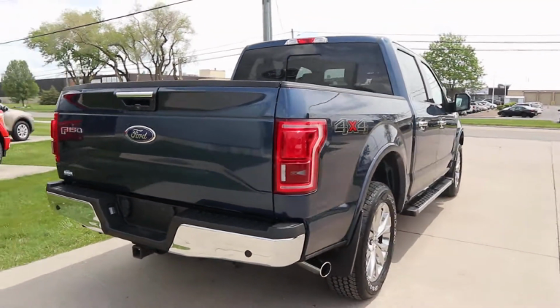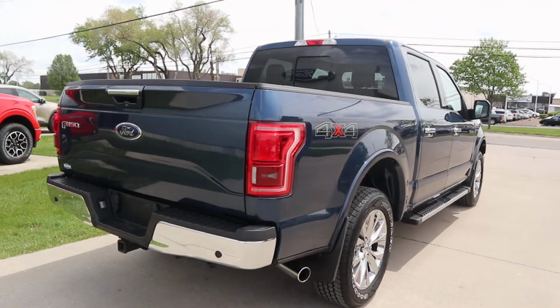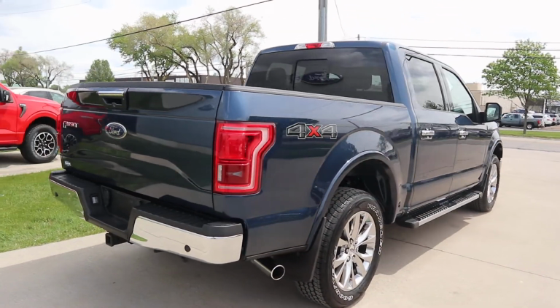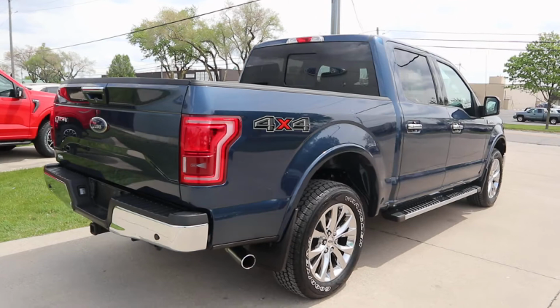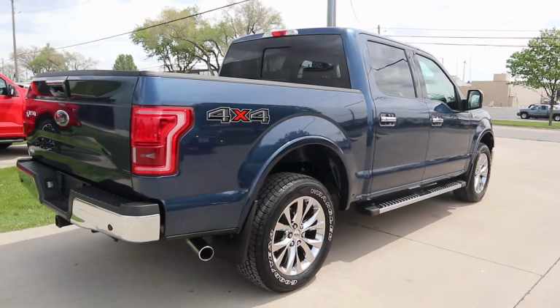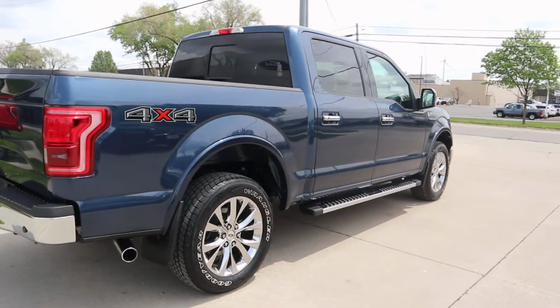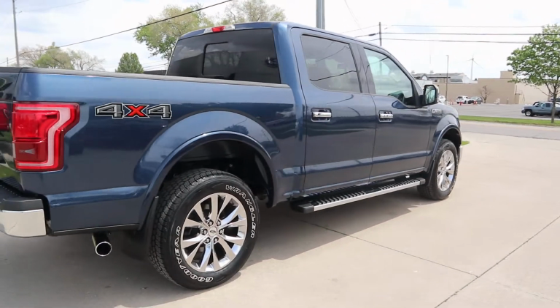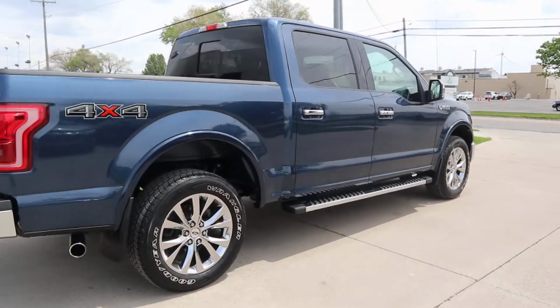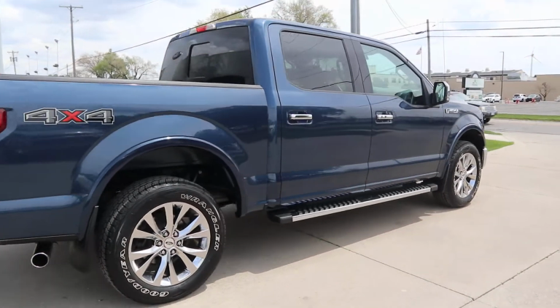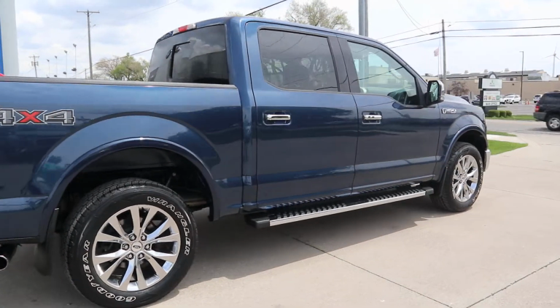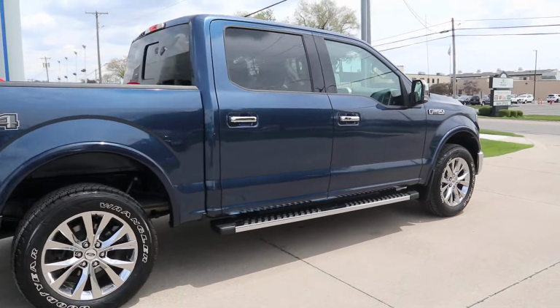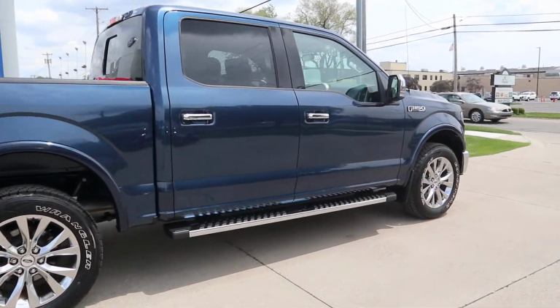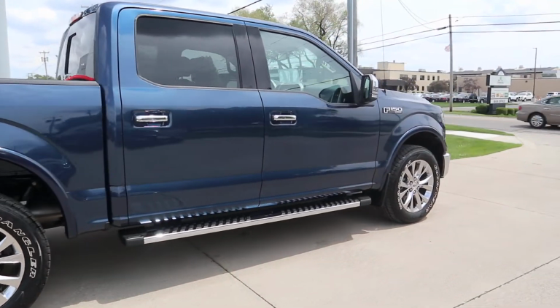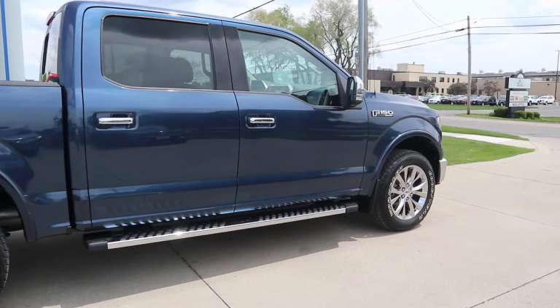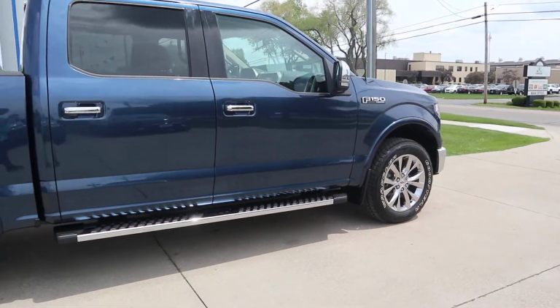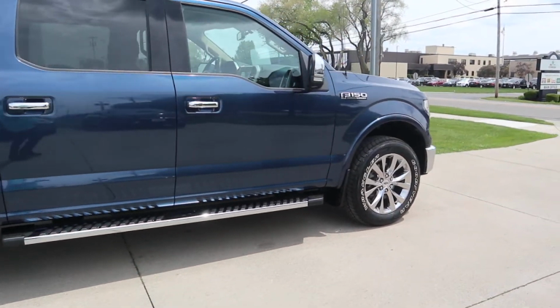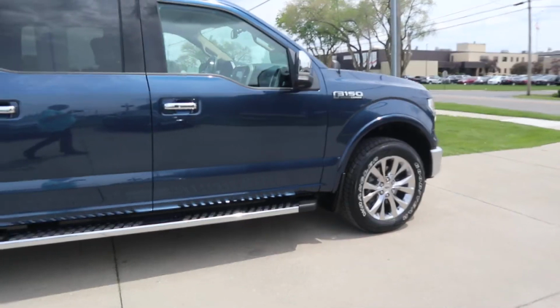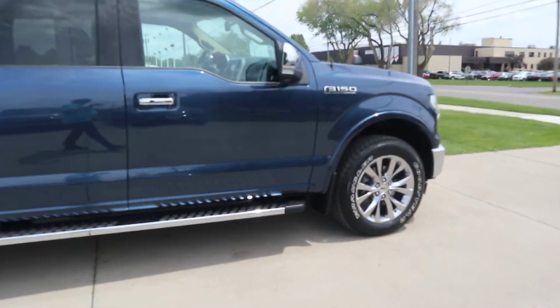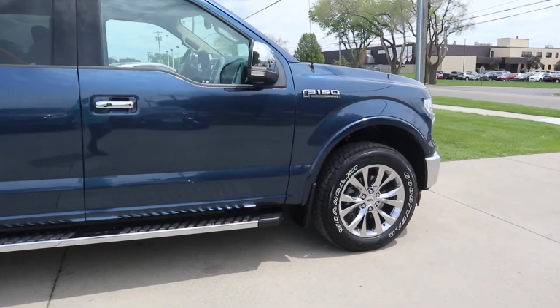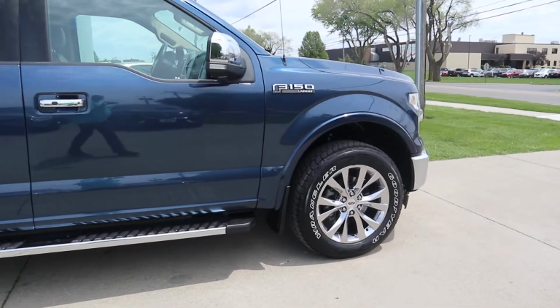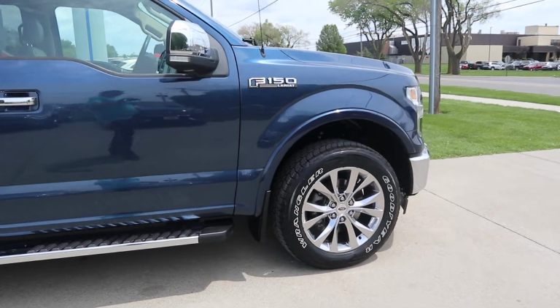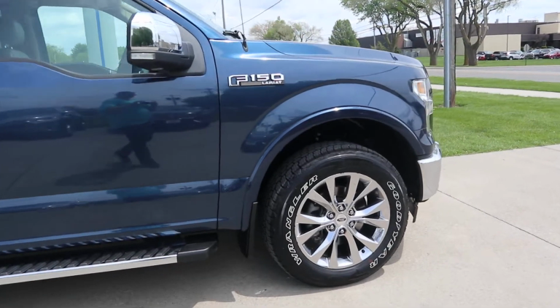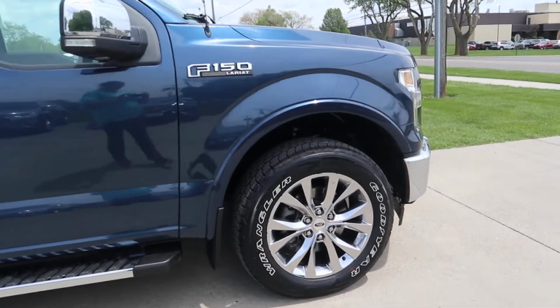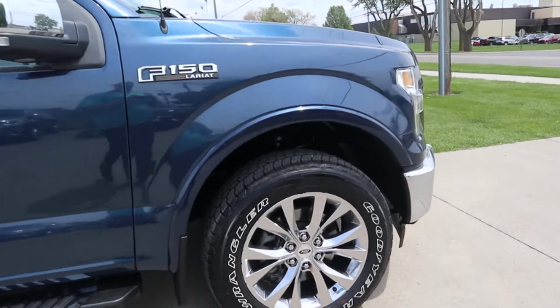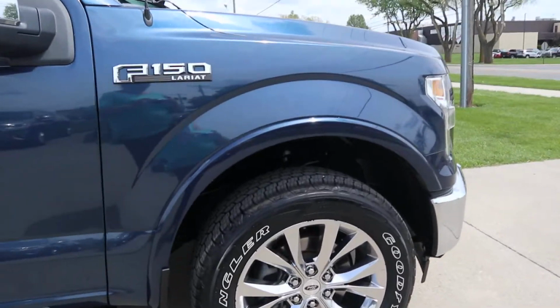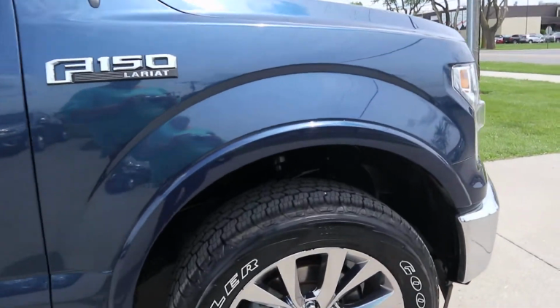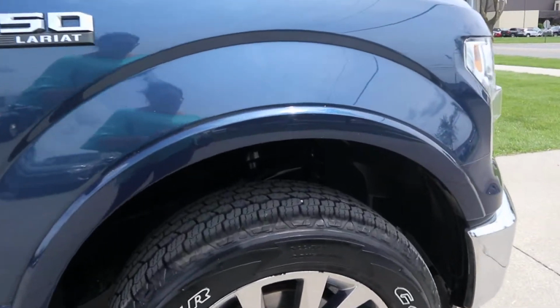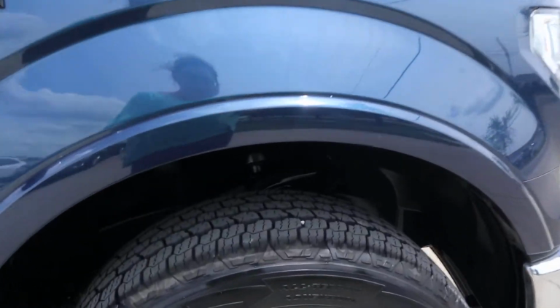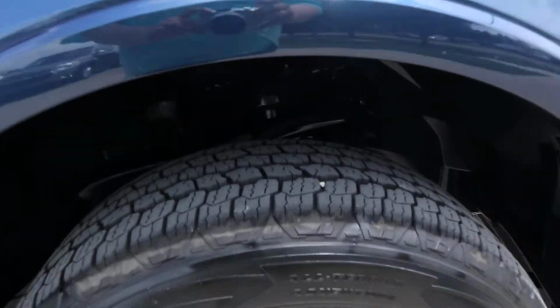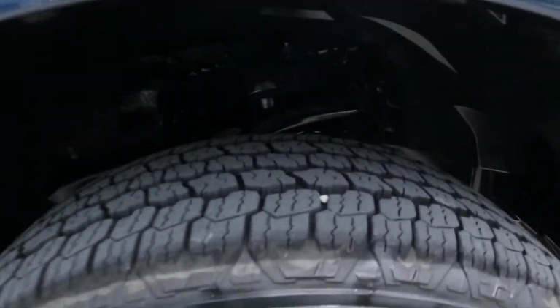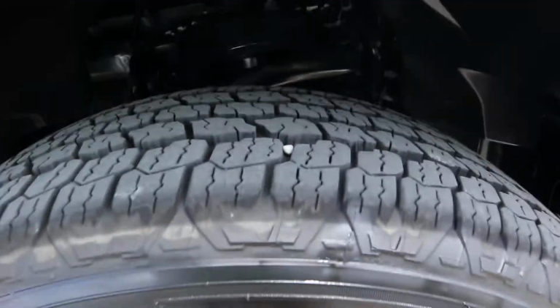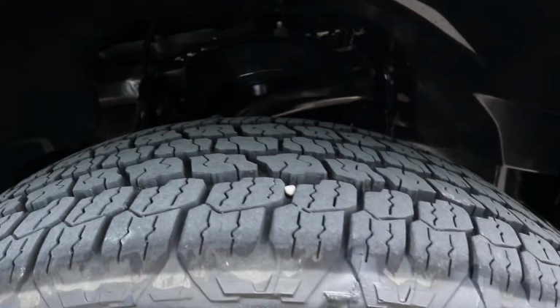The outside is in good condition. Tires look good.